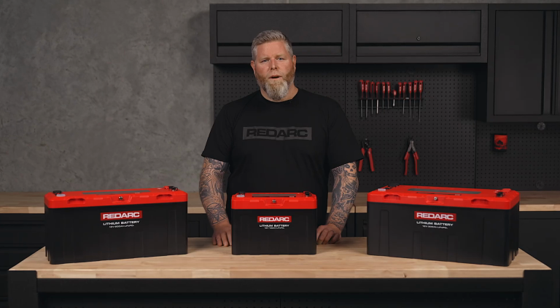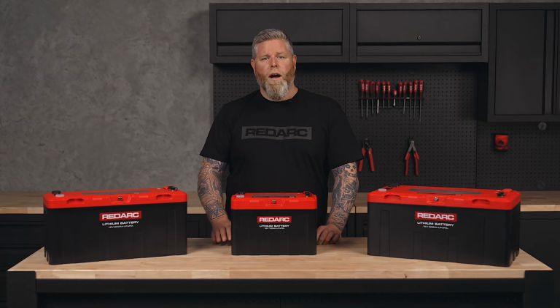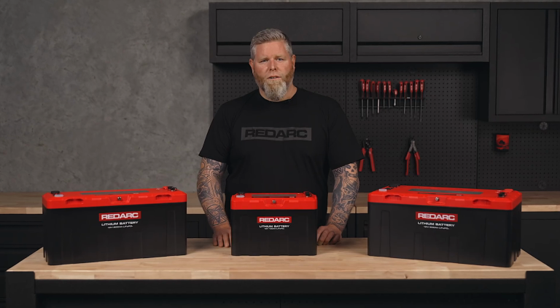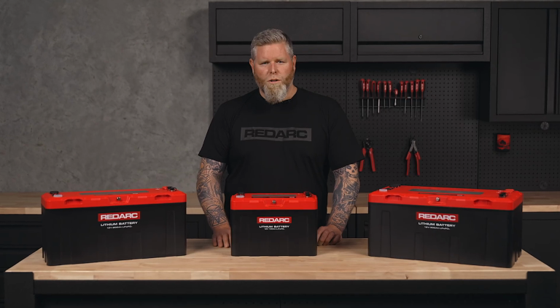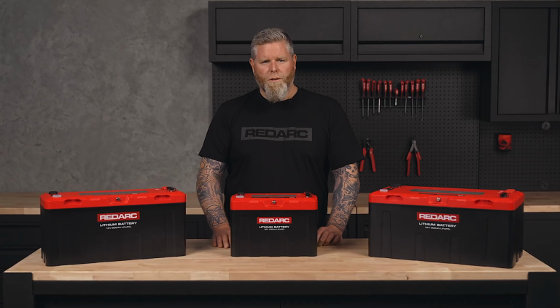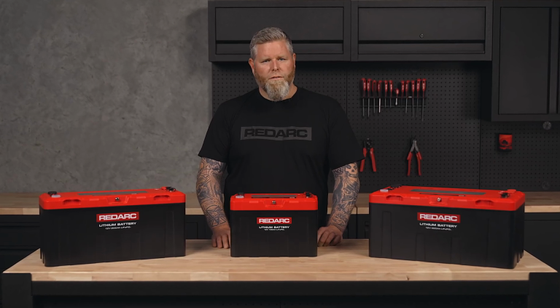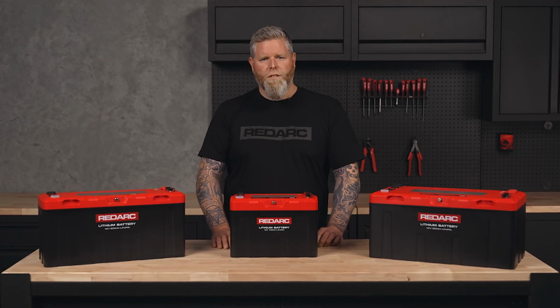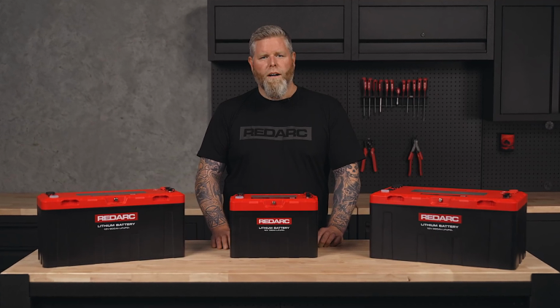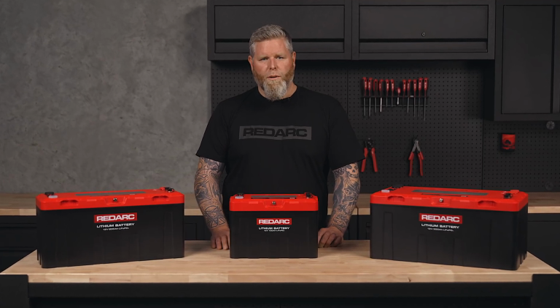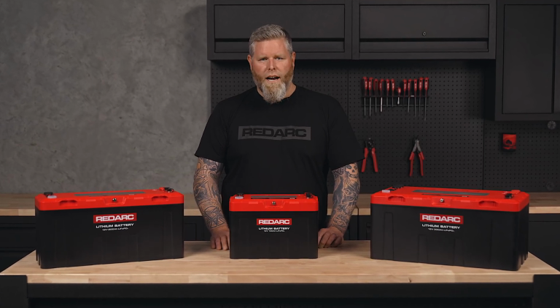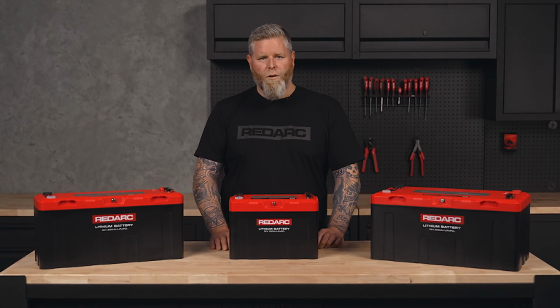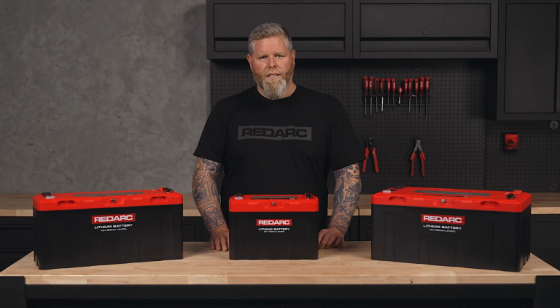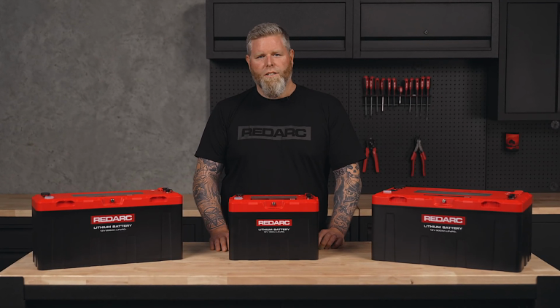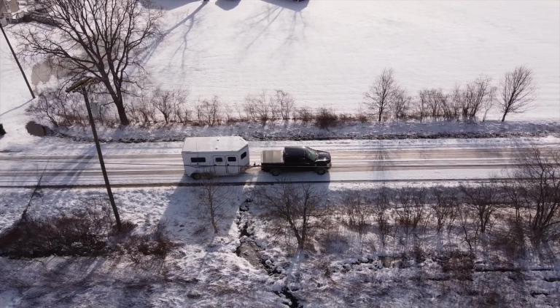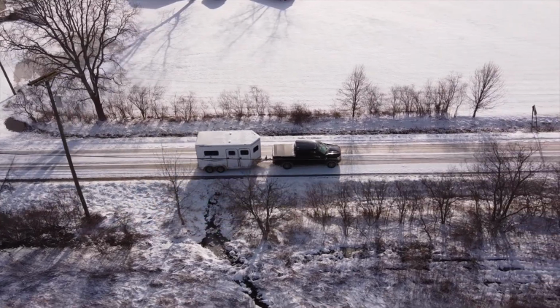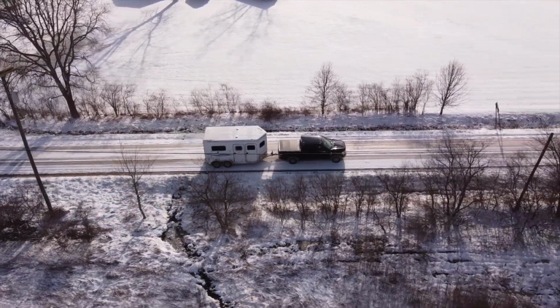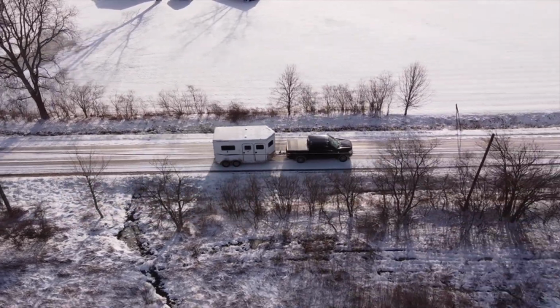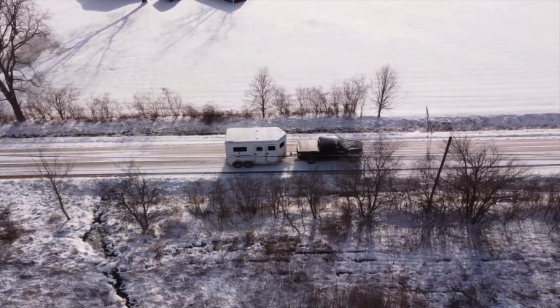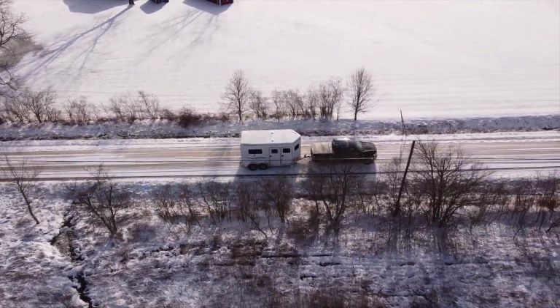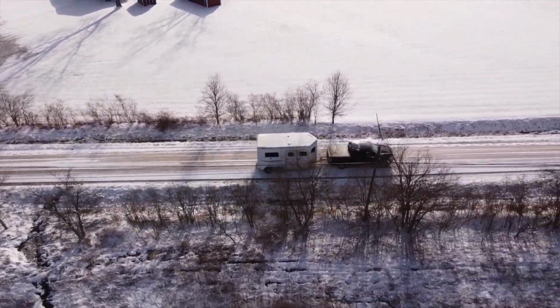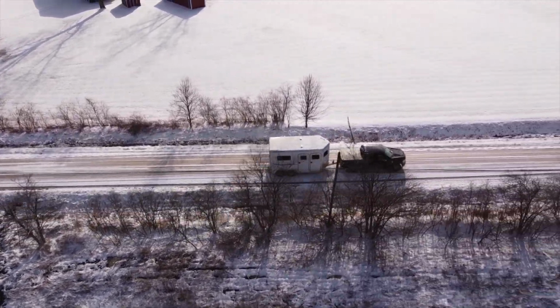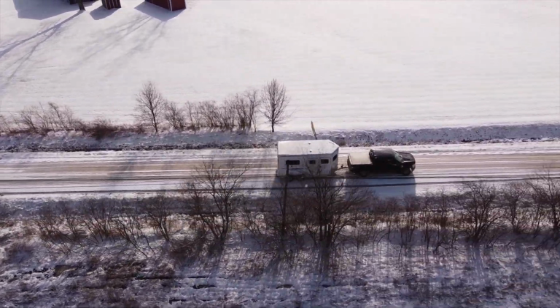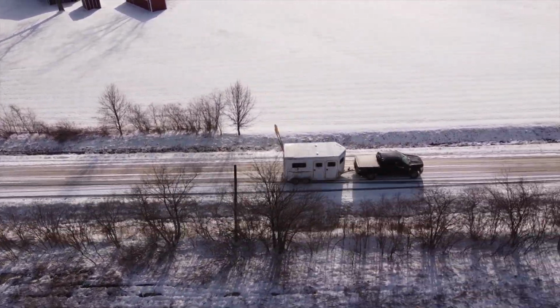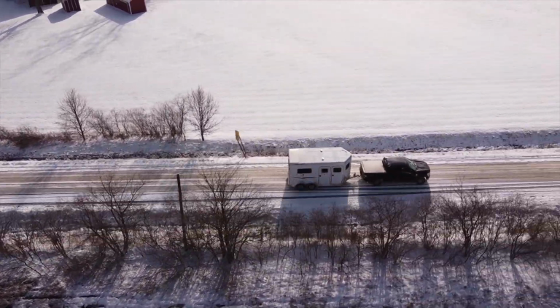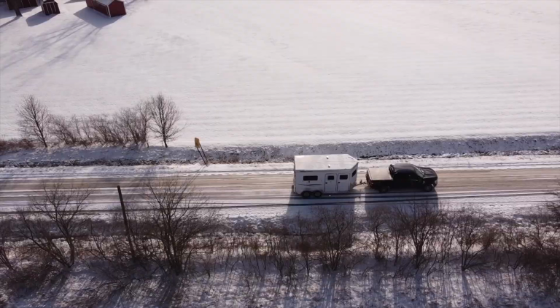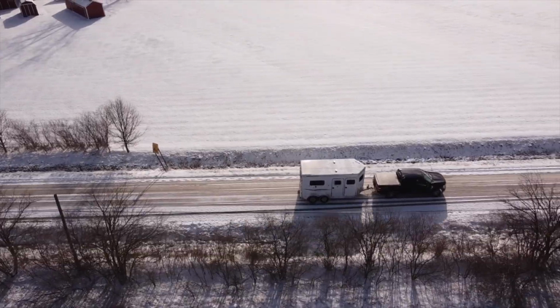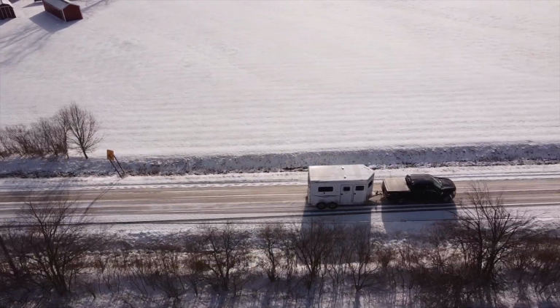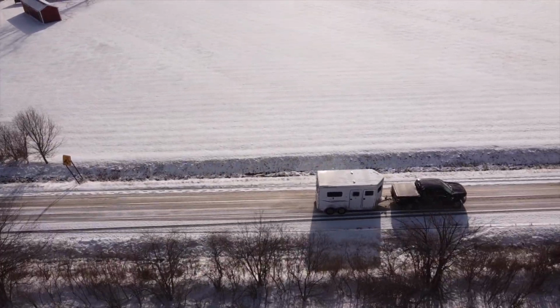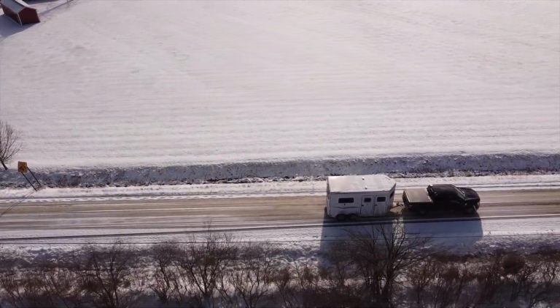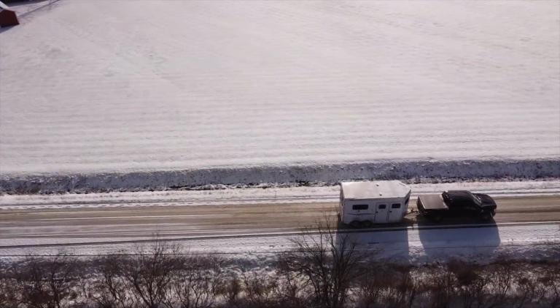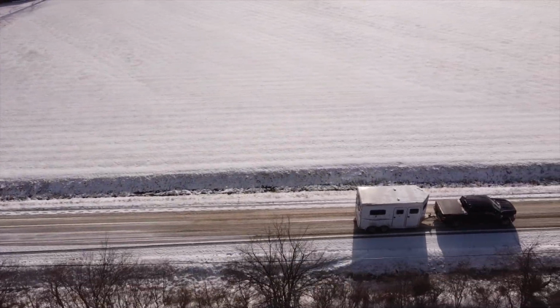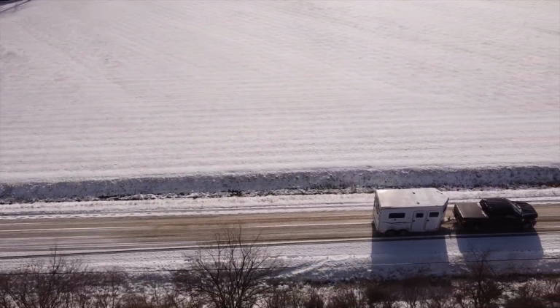Redlab Icon batteries also include all the features required for a compliant caravan or RV installation. And unlike many lithium batteries, the built-in heater ensures you can safely charge in temperatures as low as minus 20 degrees Celsius, so cold climates won't leave you stranded.